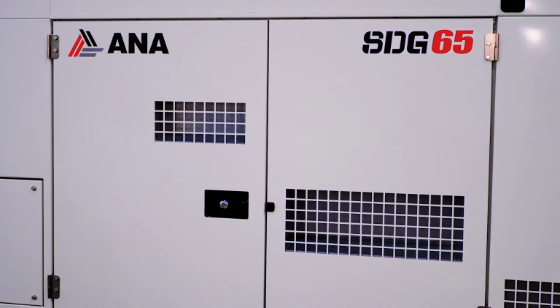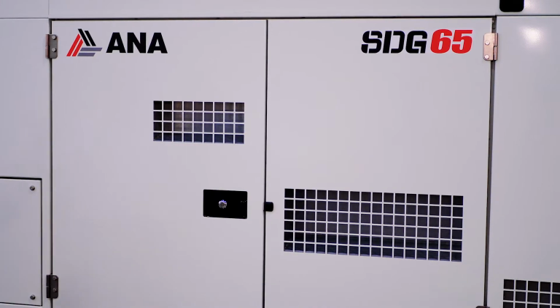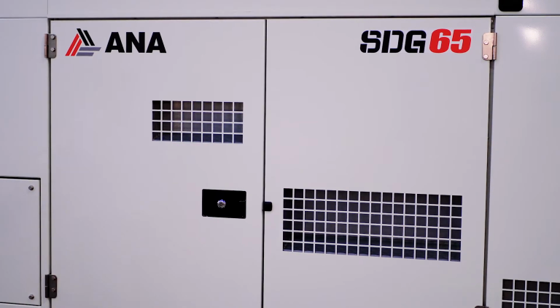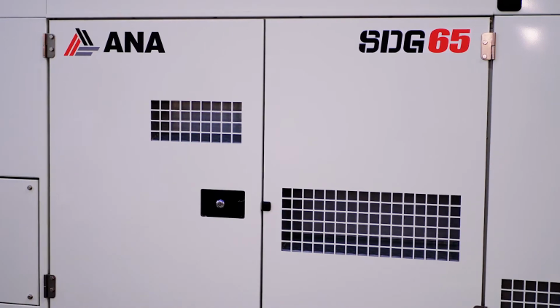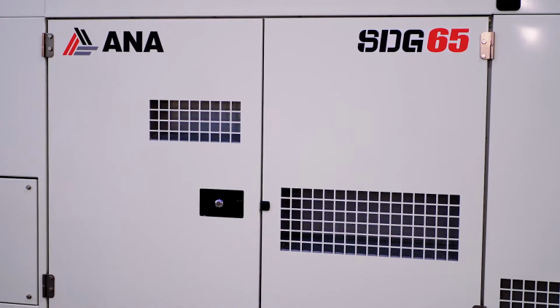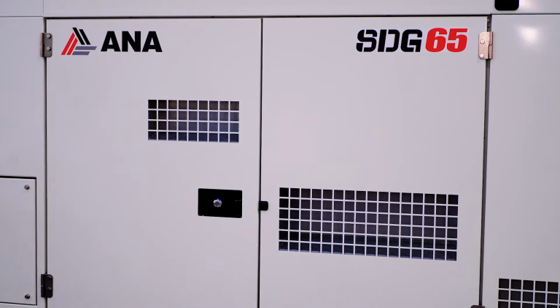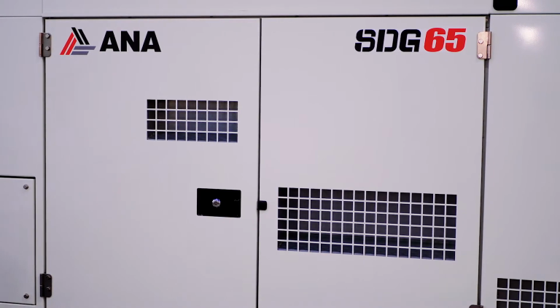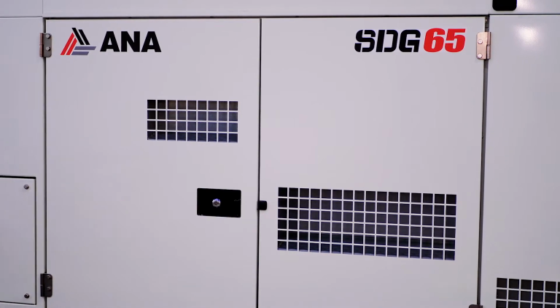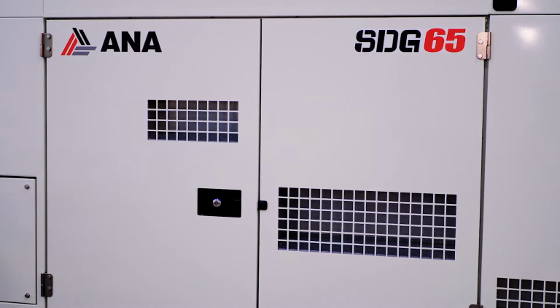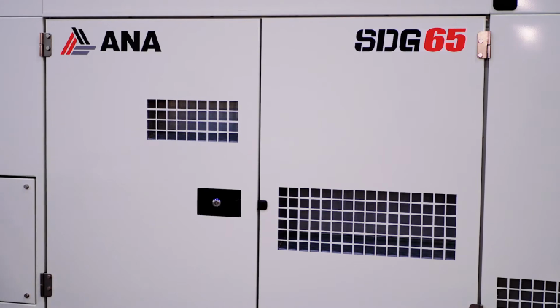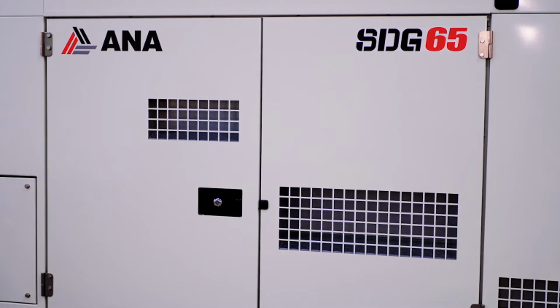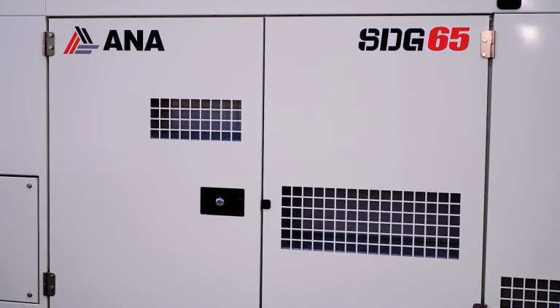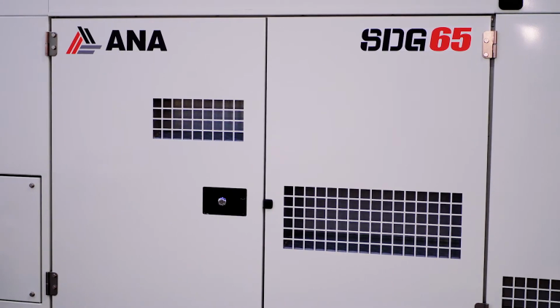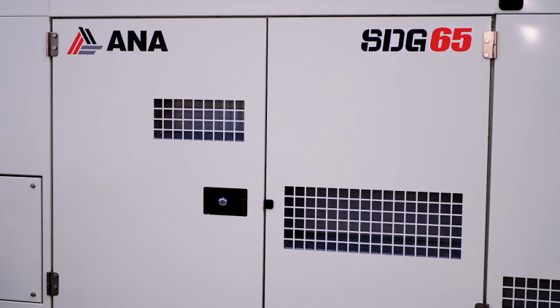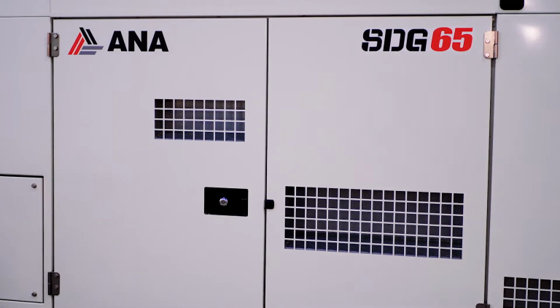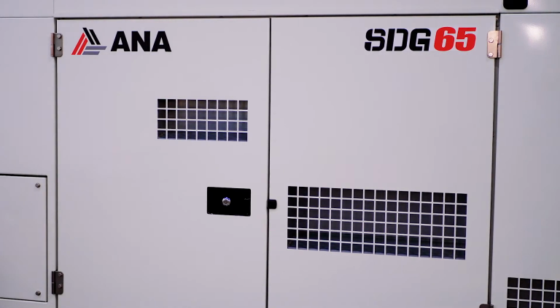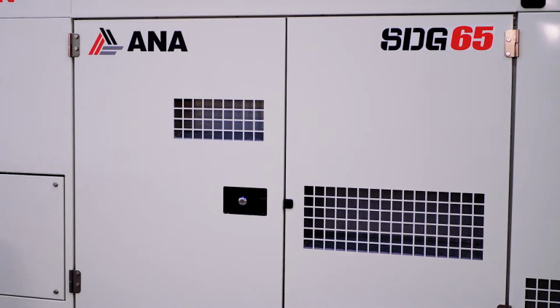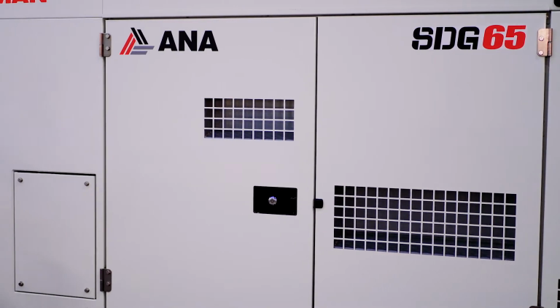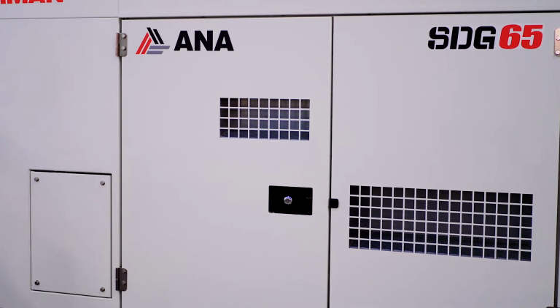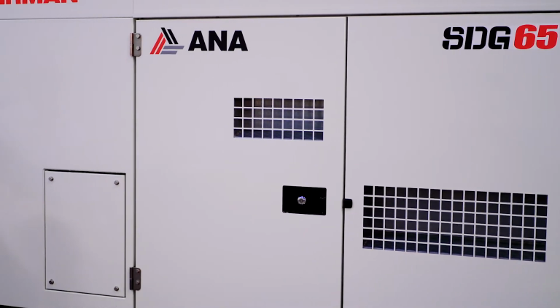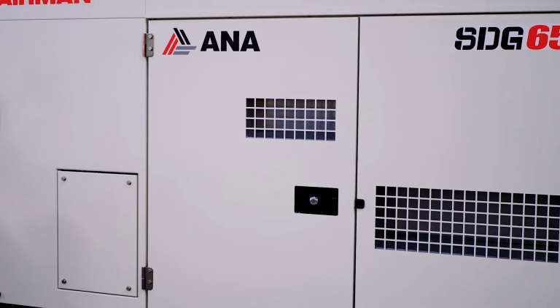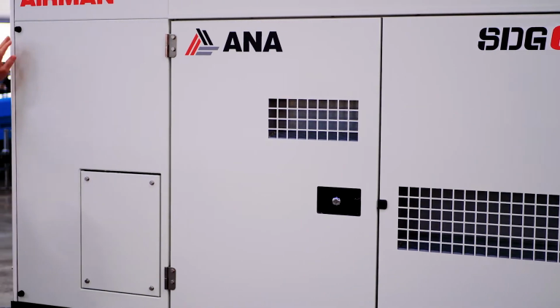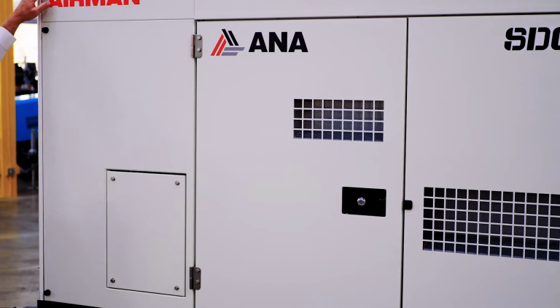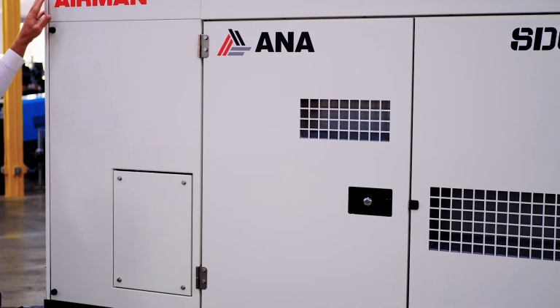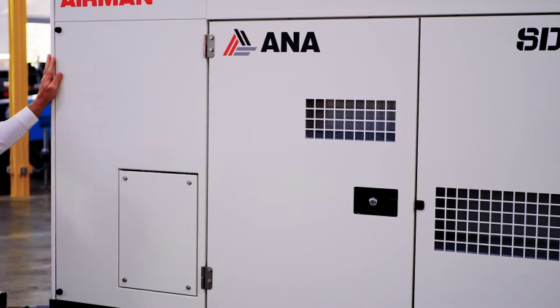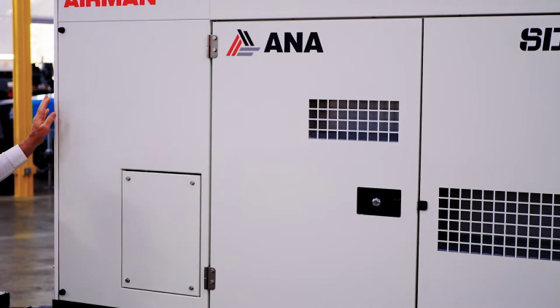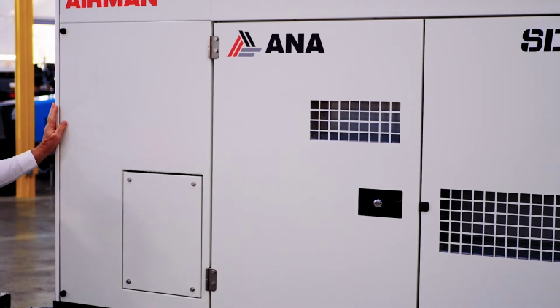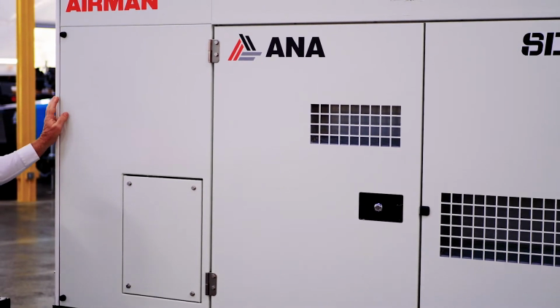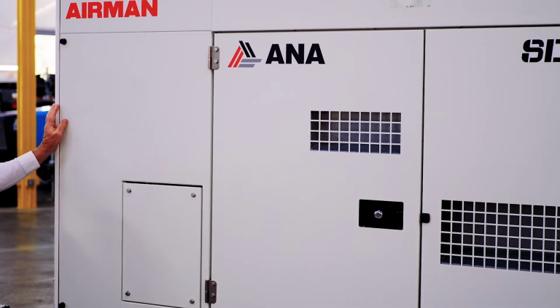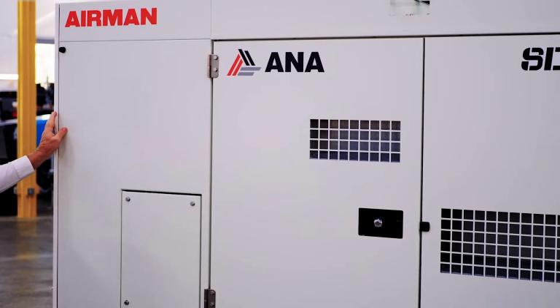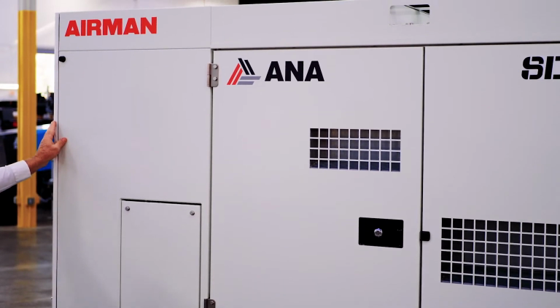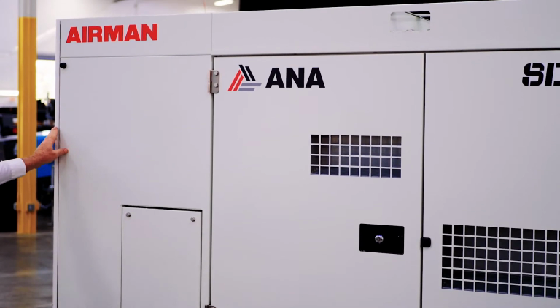To begin with on the outside, we notice that like all Airman generators it is built with solid steel construction and powder coated finish. Everything is done with rolled corners on both the tops, the sides, and the bottom to ensure corrosion prevention.